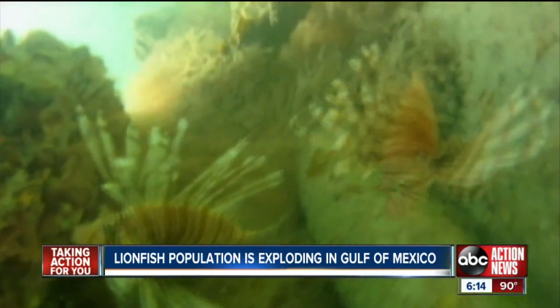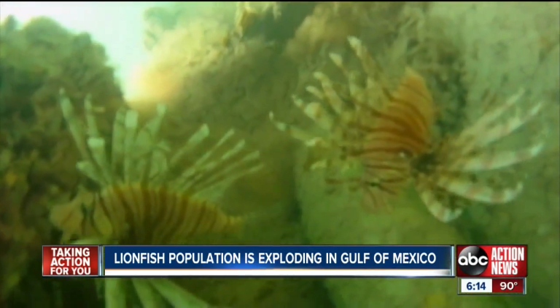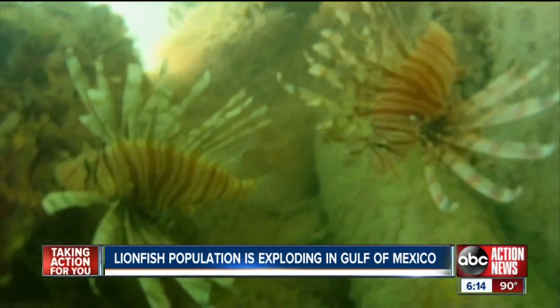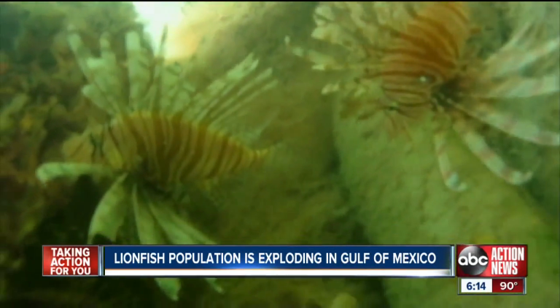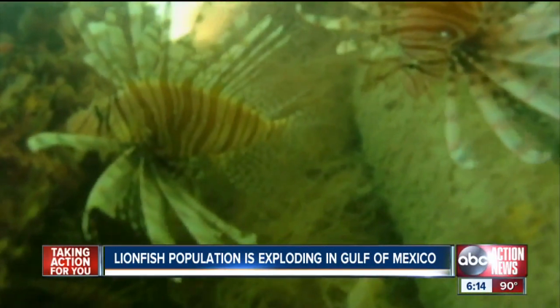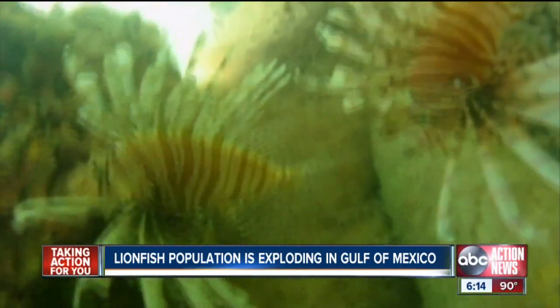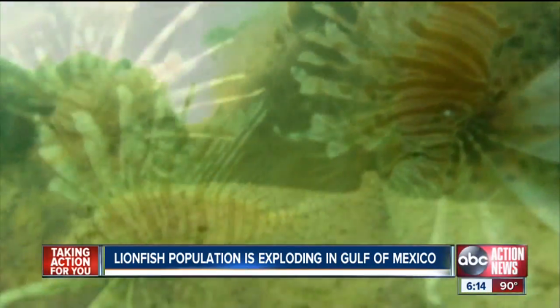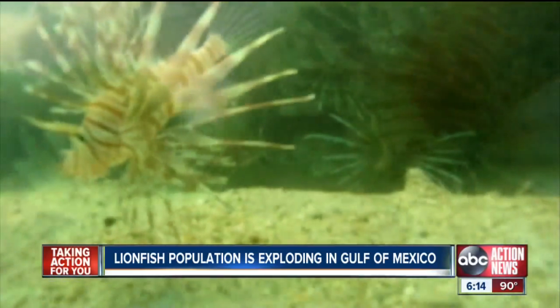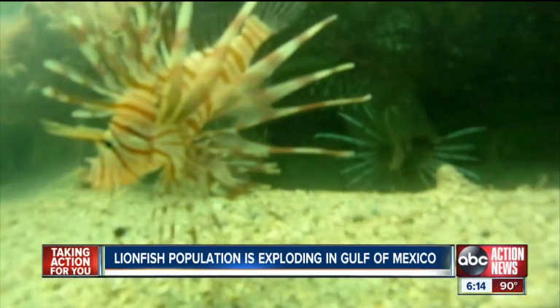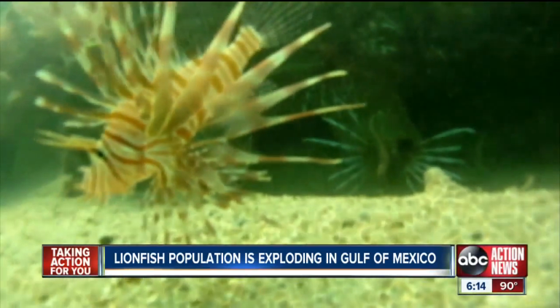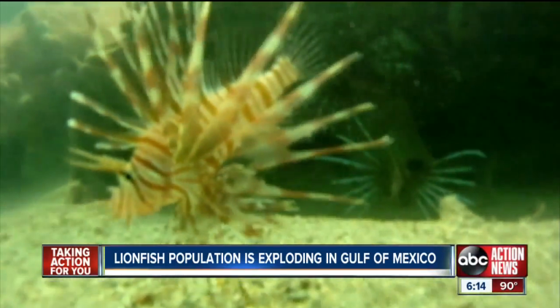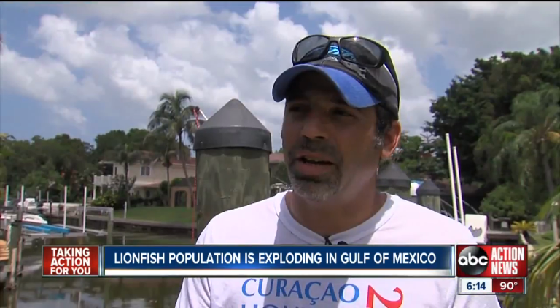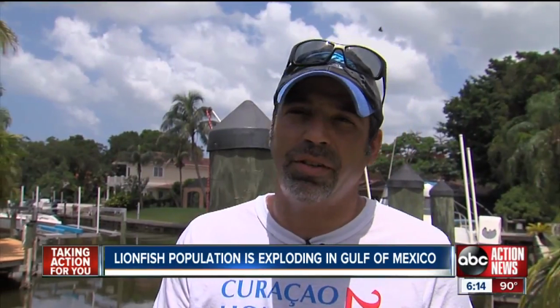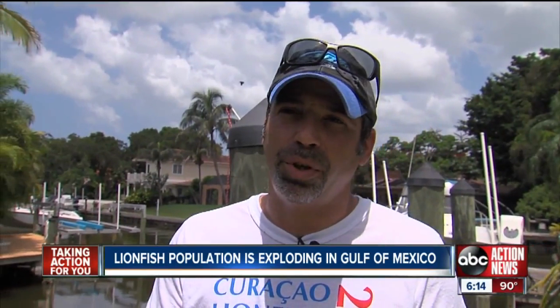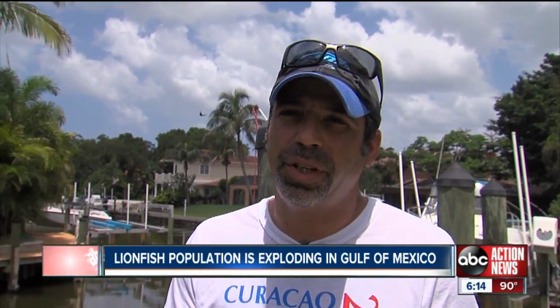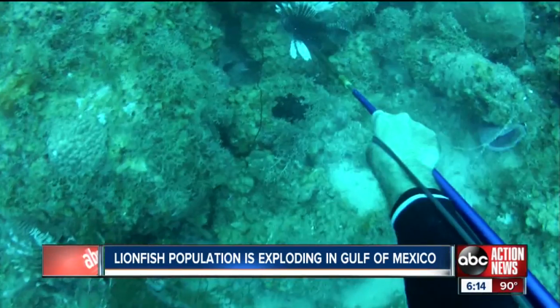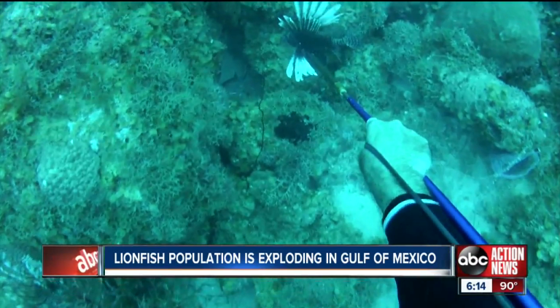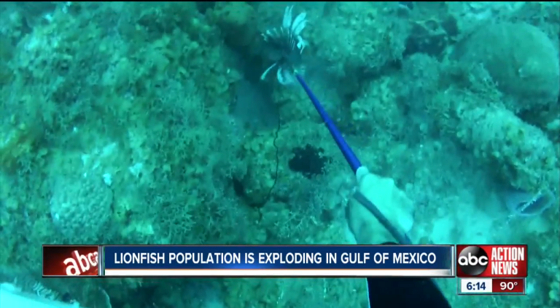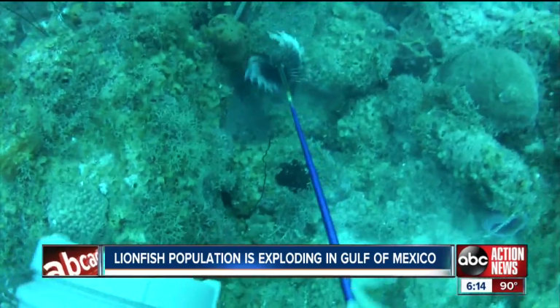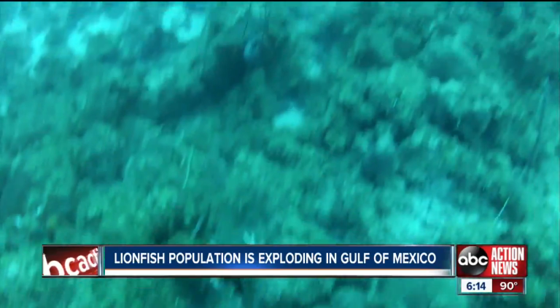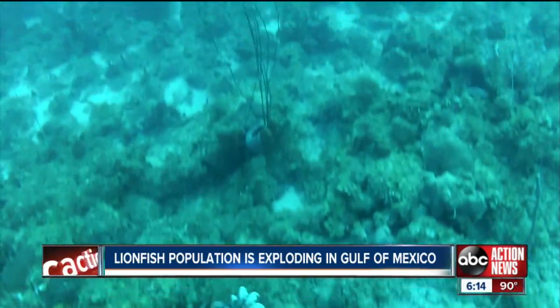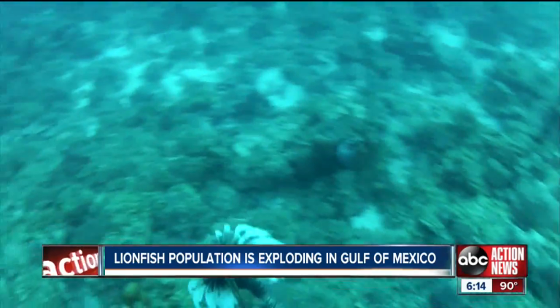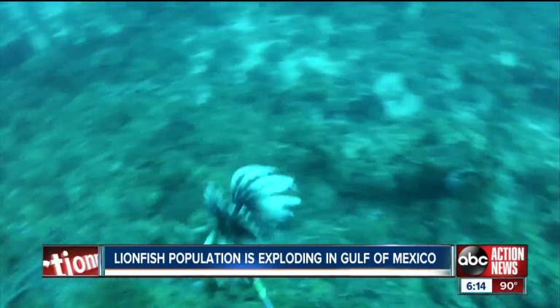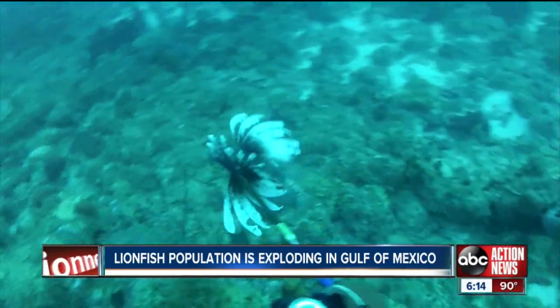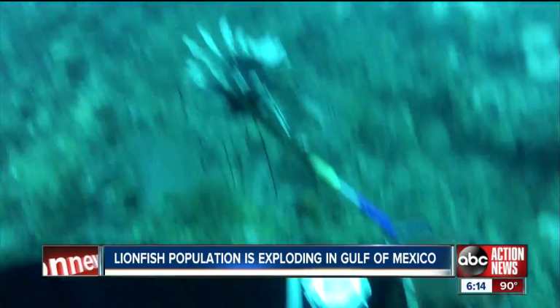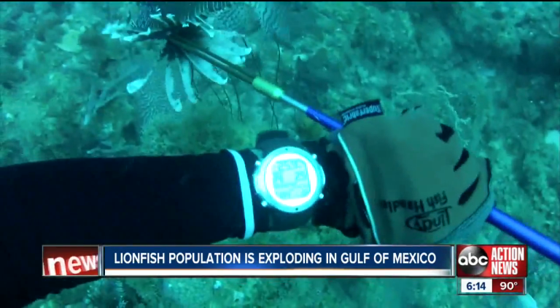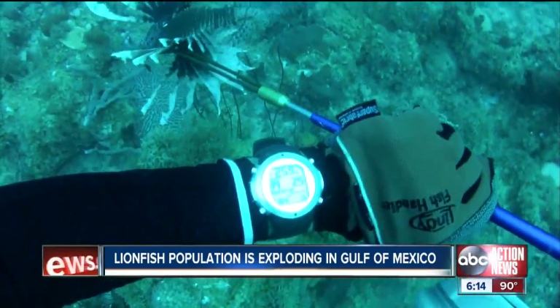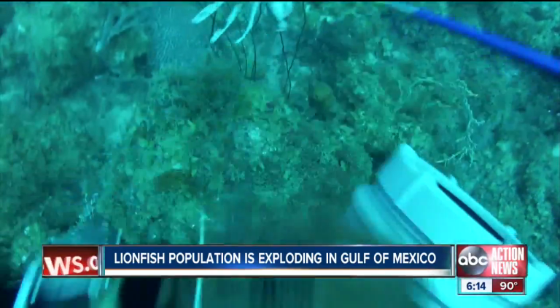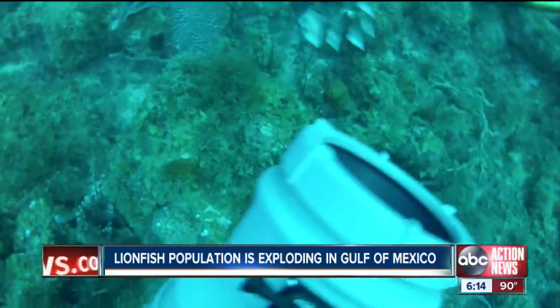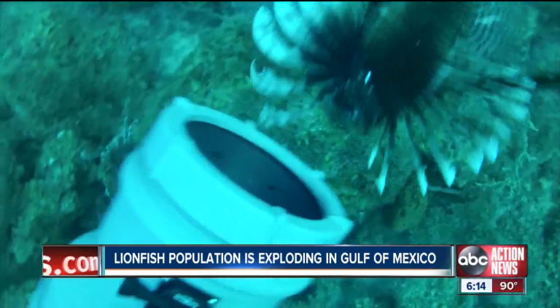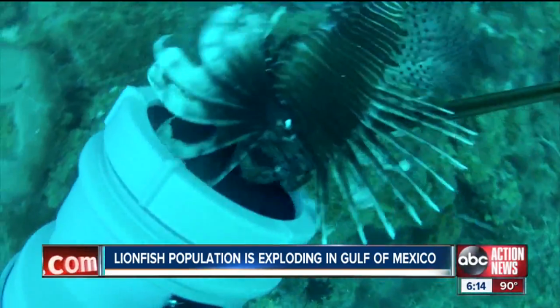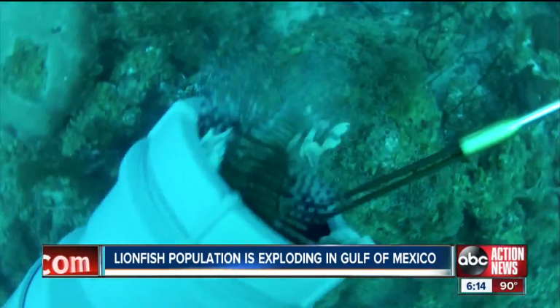With no known predator, the lionfish population is exploding in recent years in the Gulf of Mexico. Lionfish are a very beautiful fish, but Alhaj says that beauty masks its venomous spines, and the fish are having their way with just about every species in the Gulf marine food chain.